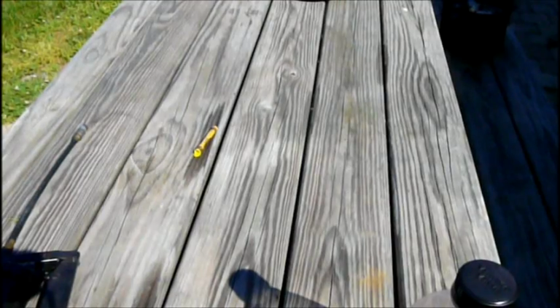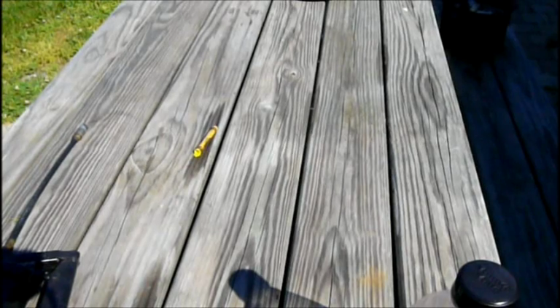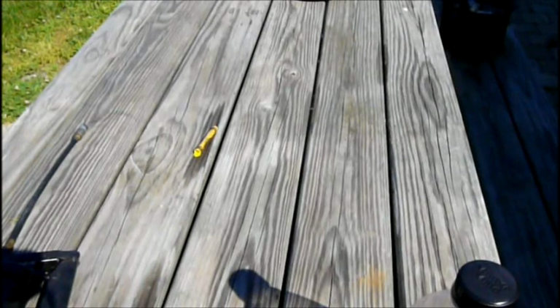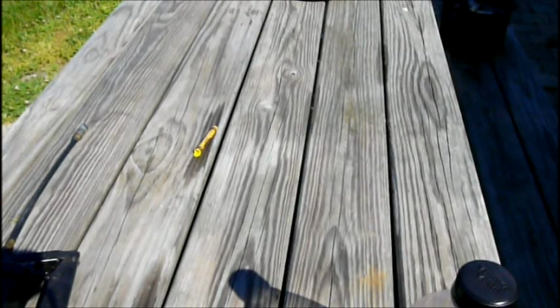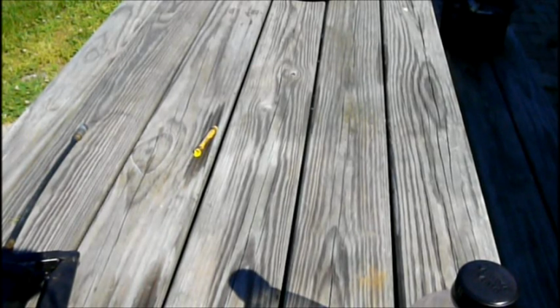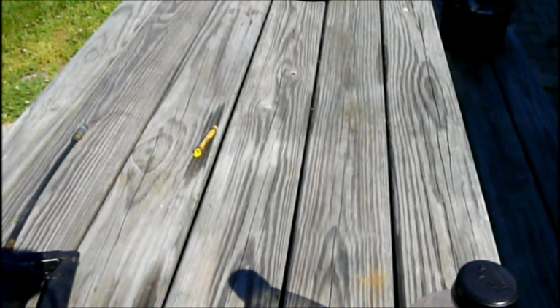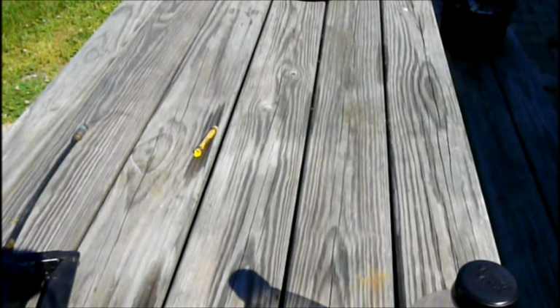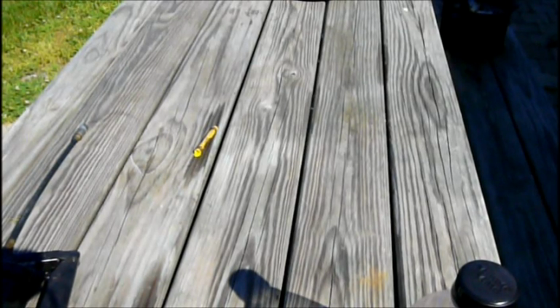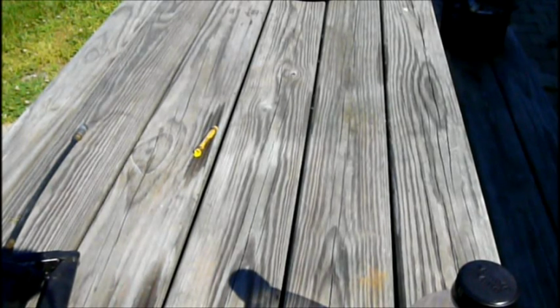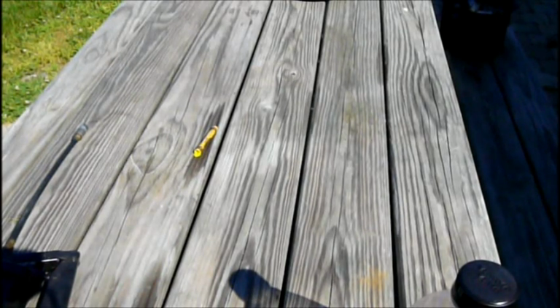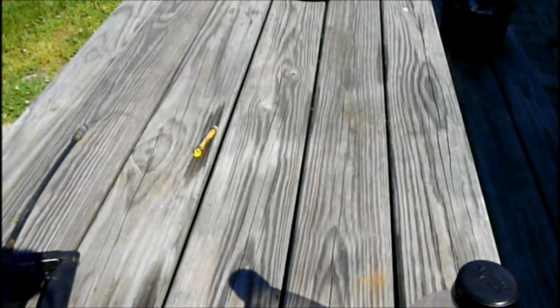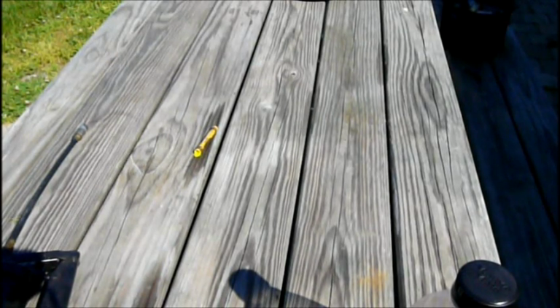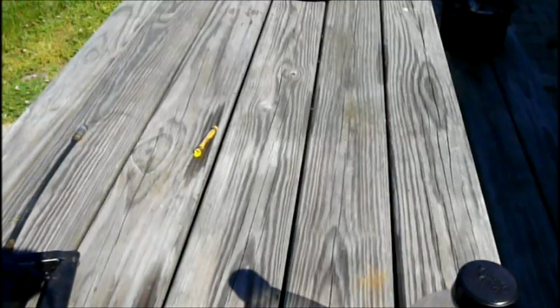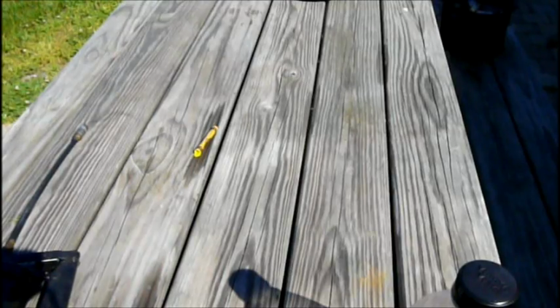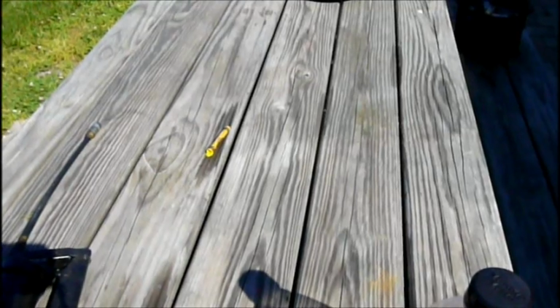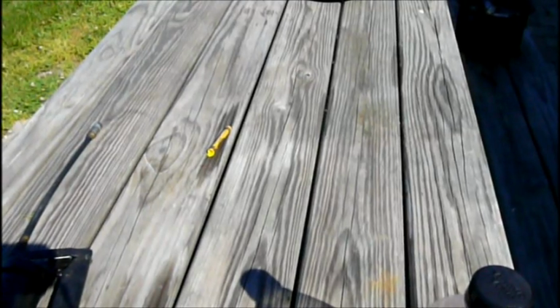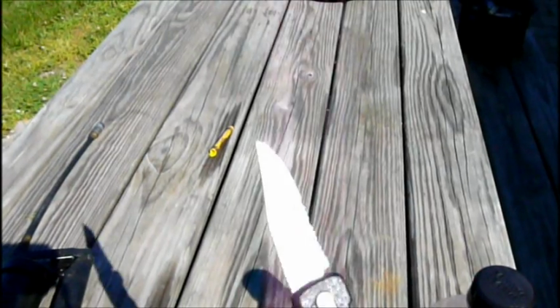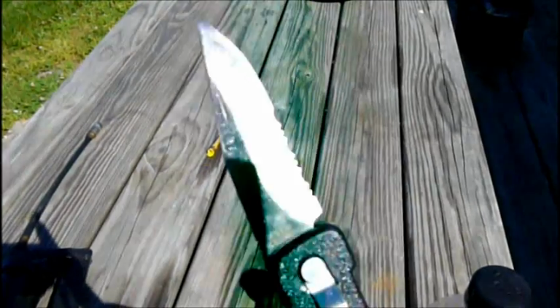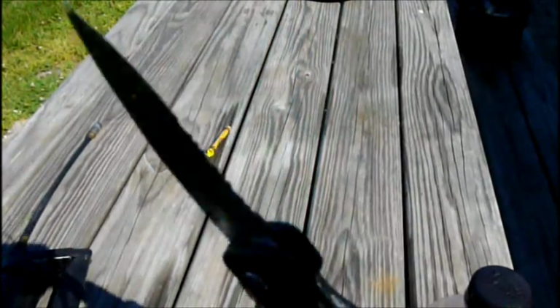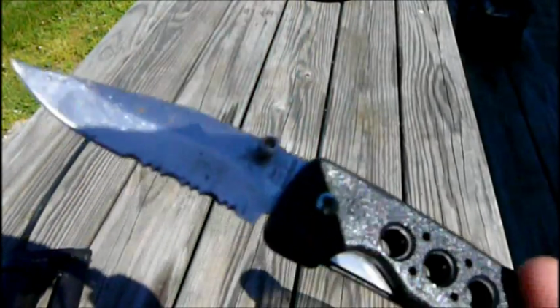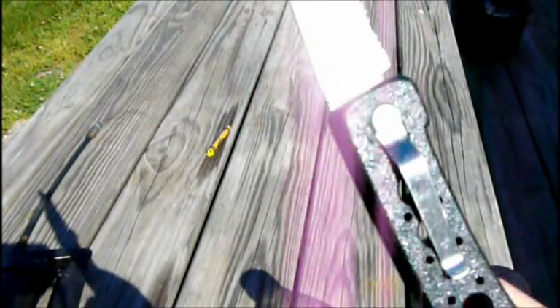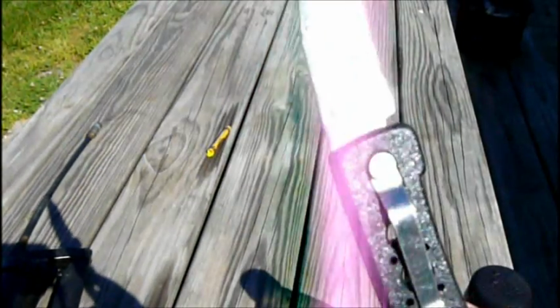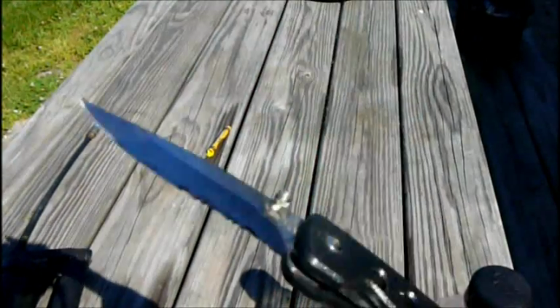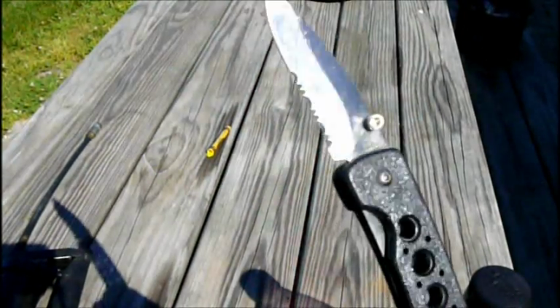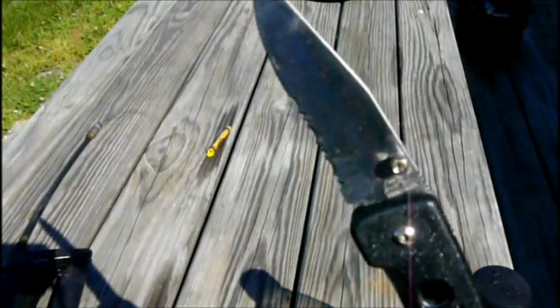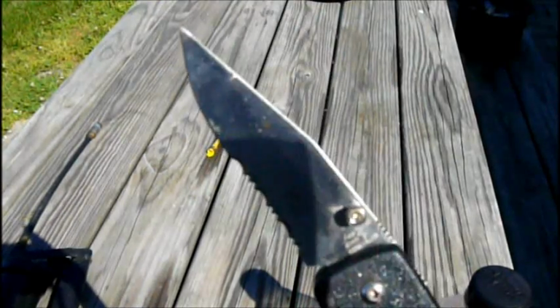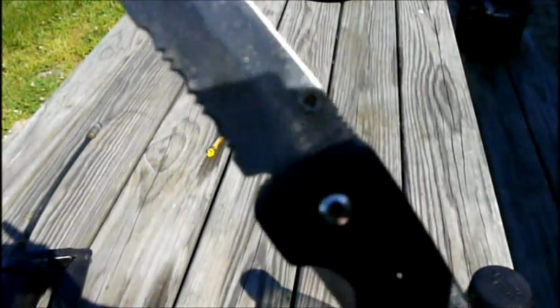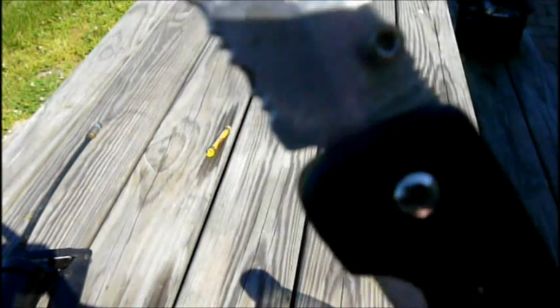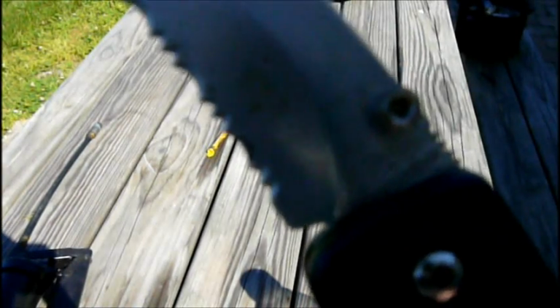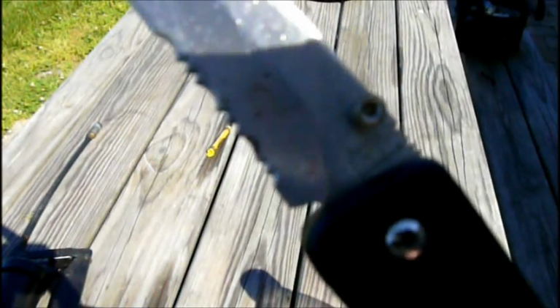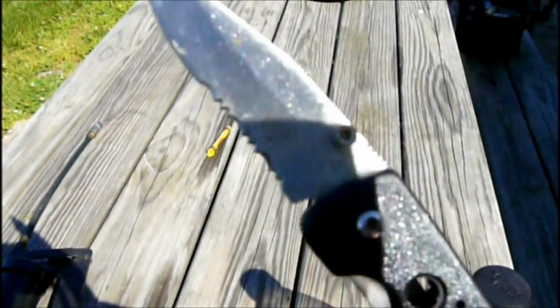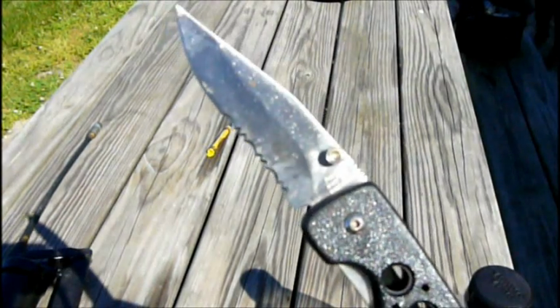How are you doing? Iron Monkey Z here again. Couple people told me they didn't believe the claims I was making about the knife I had there. What knife am I talking about? I'm talking about the Frost Cutlery Flying Falcon. Can you see that there? It says Flying Falcon.